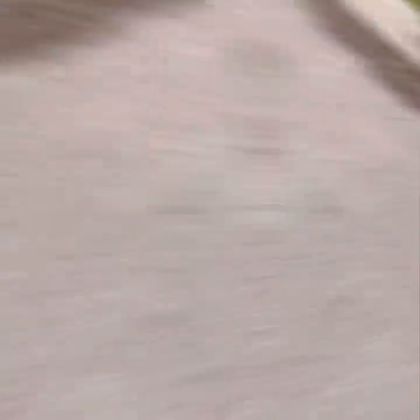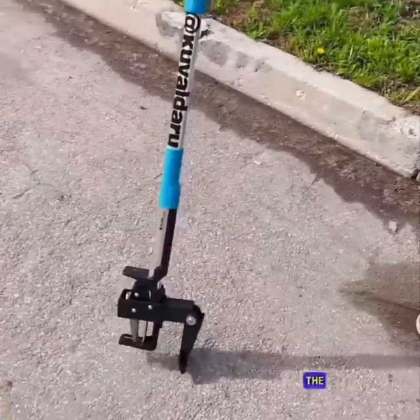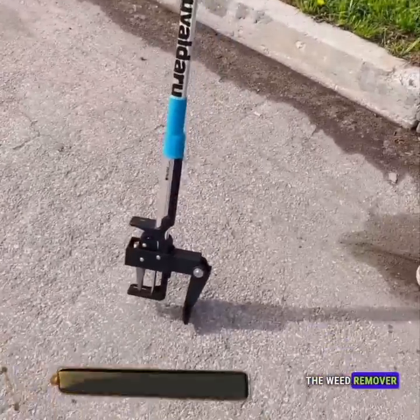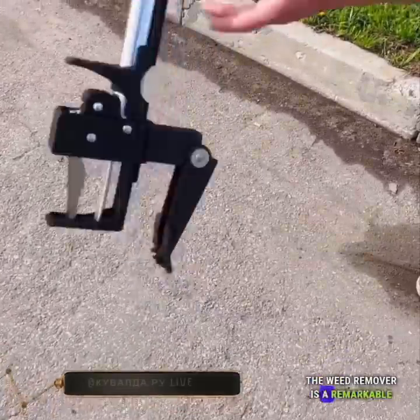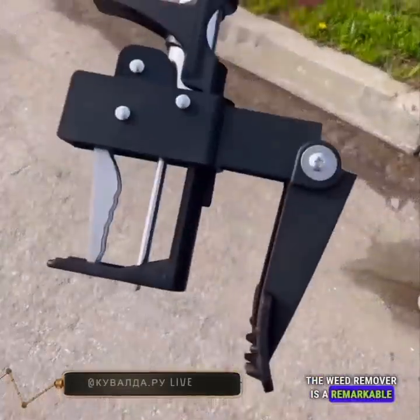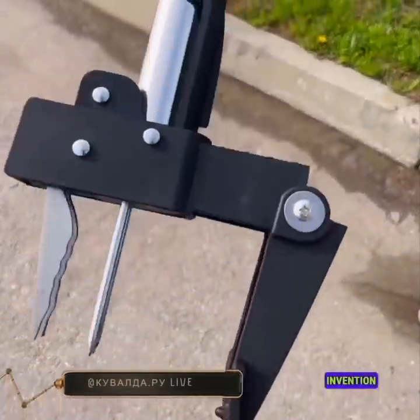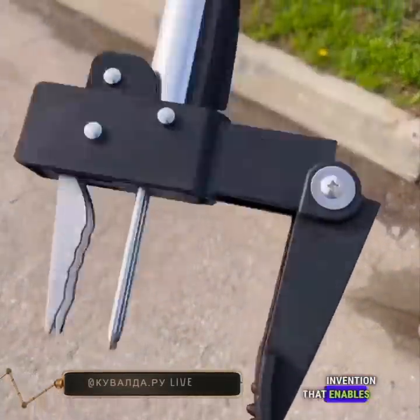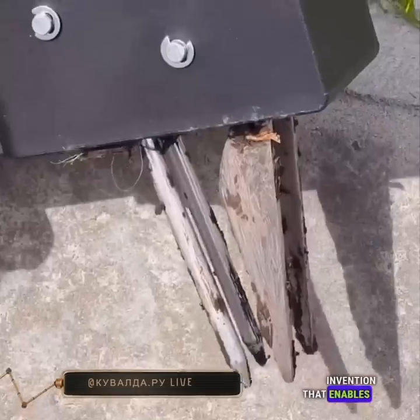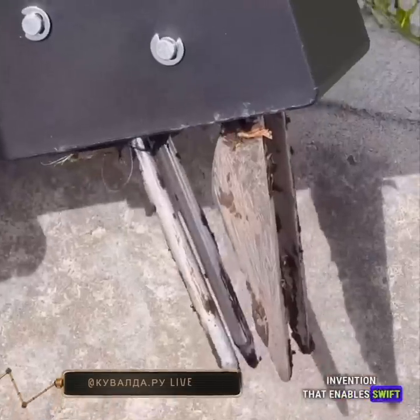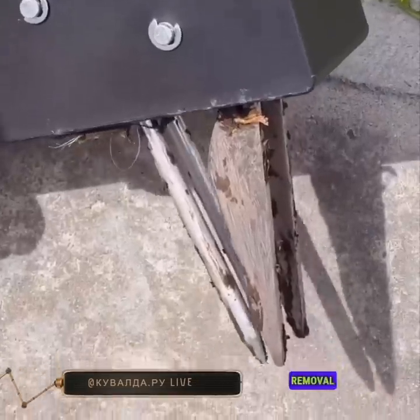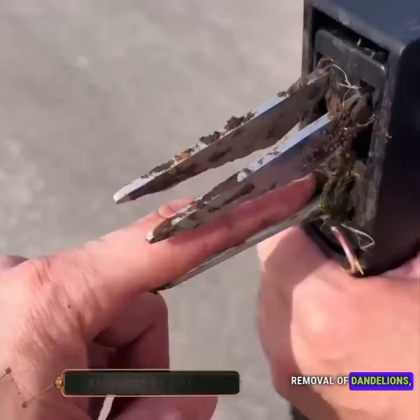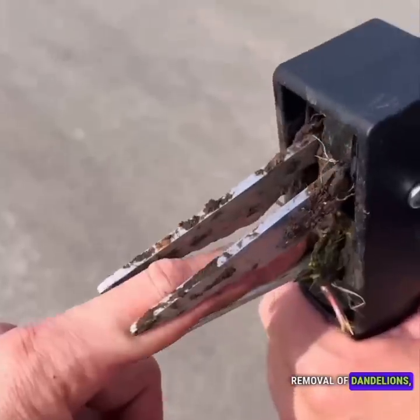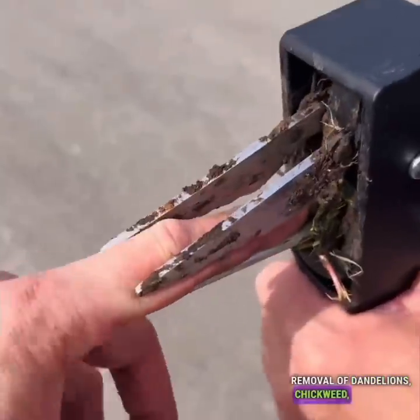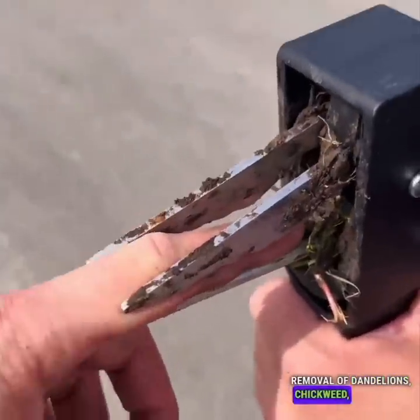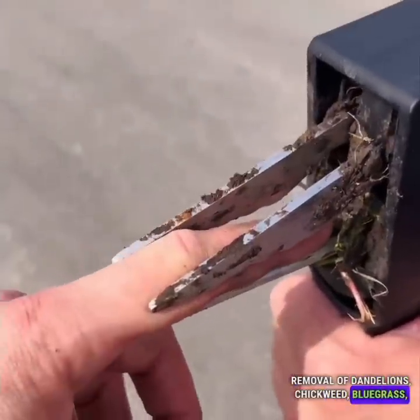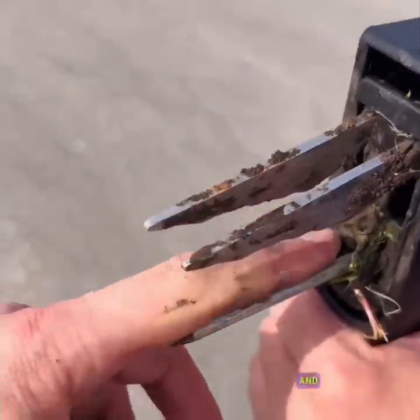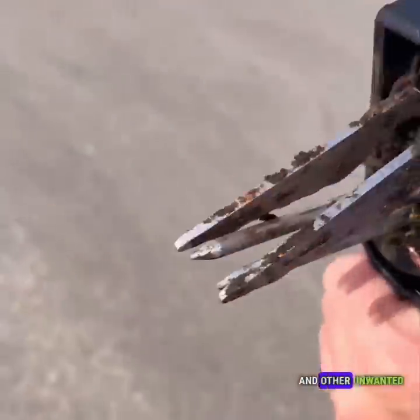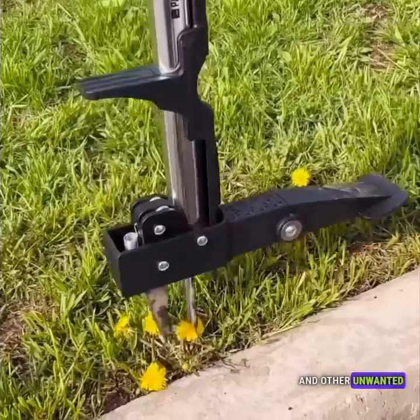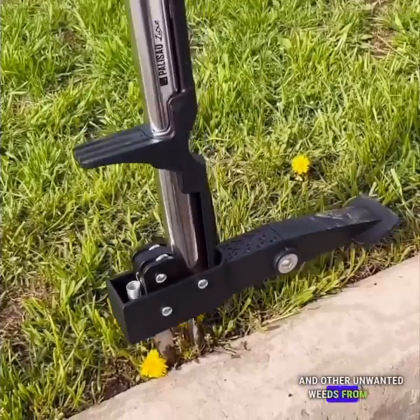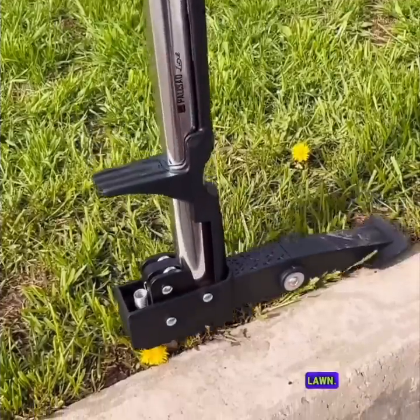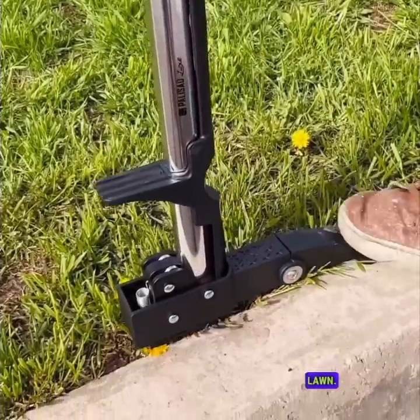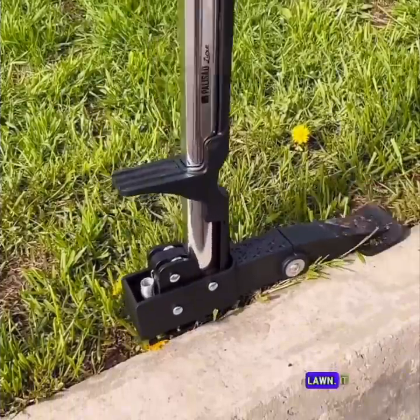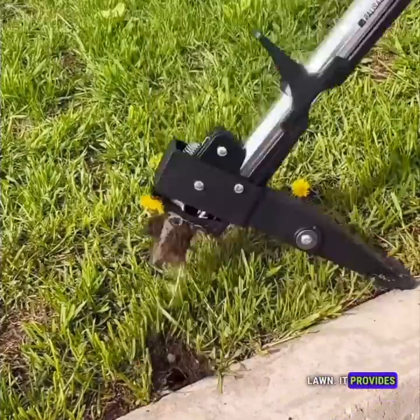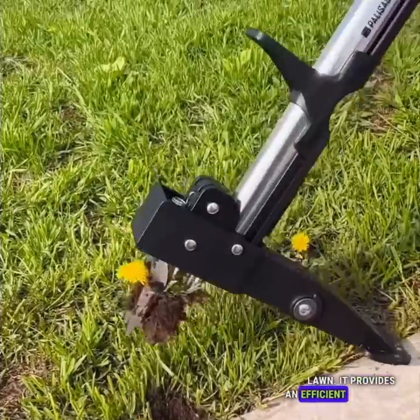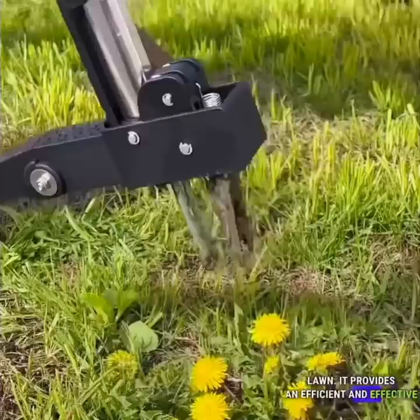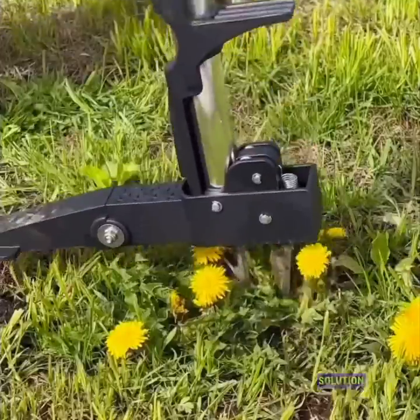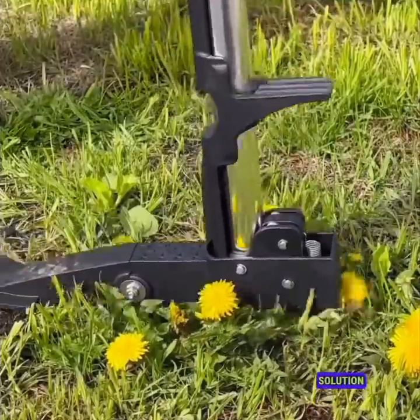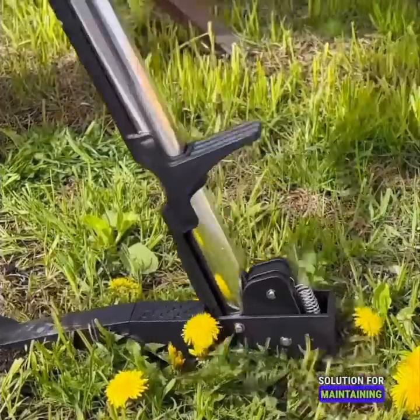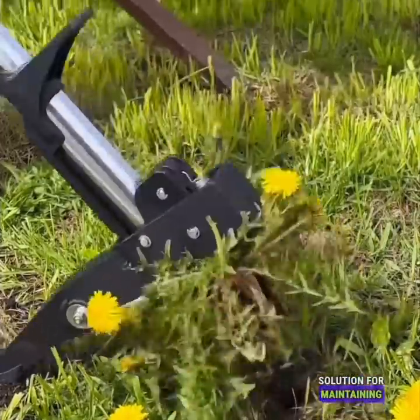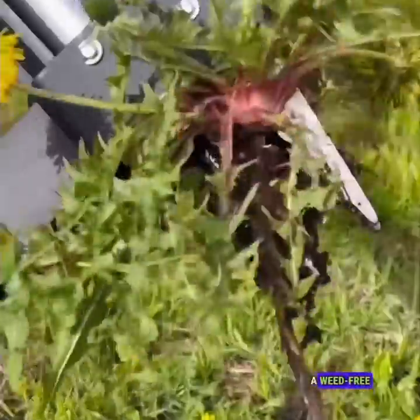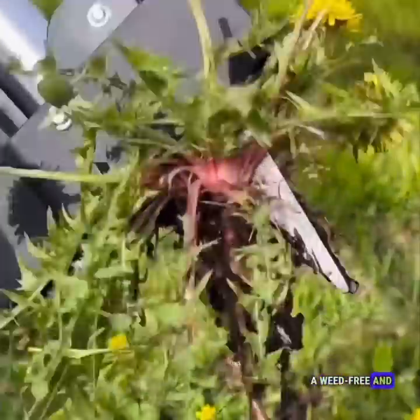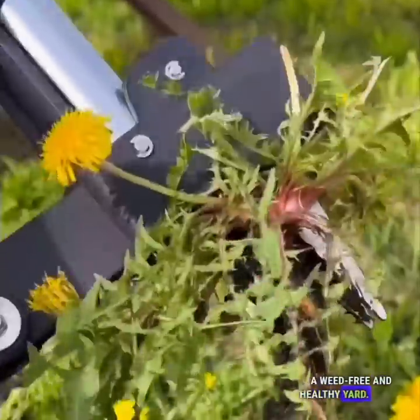The weed remover is a remarkable invention that enables swift removal of dandelions, chickweed, bluegrass, and other unwanted weeds from your lawn. It provides an efficient and effective solution for maintaining a weed-free and healthy yard.